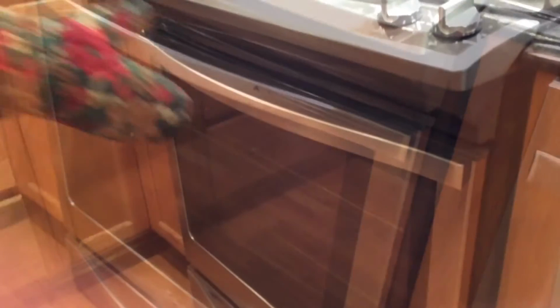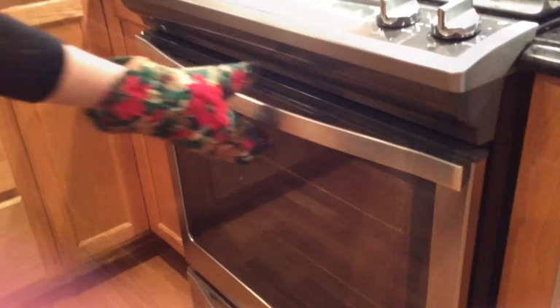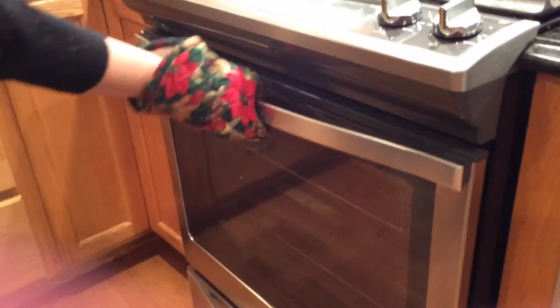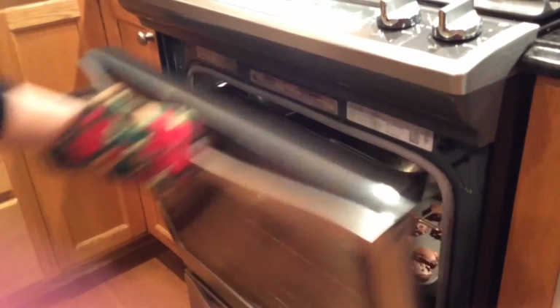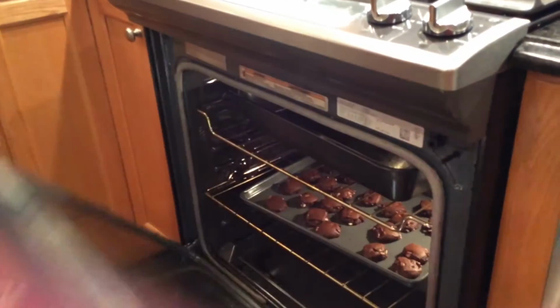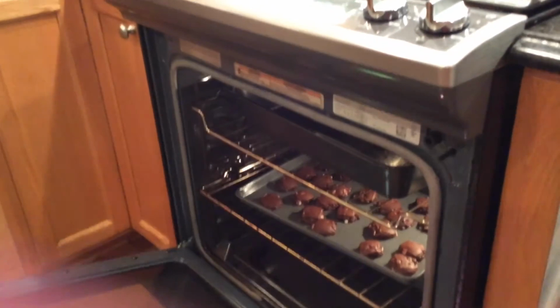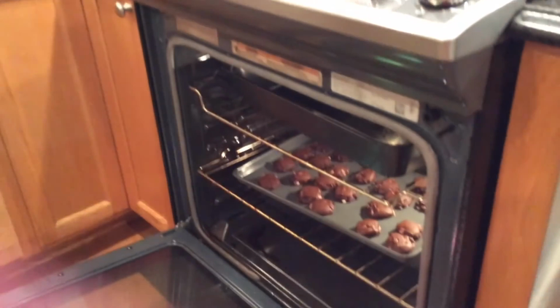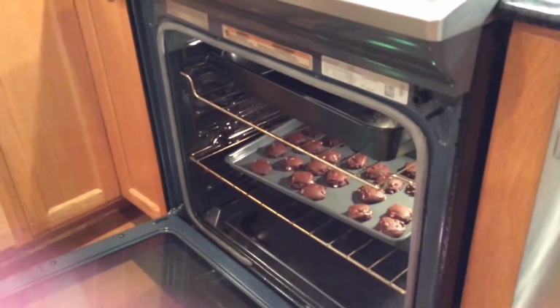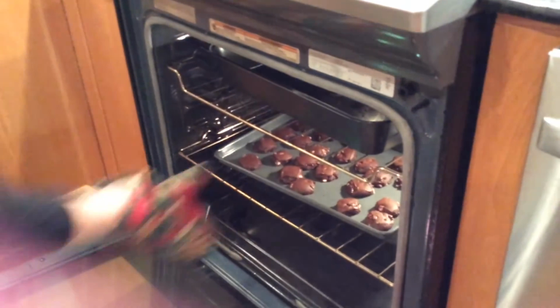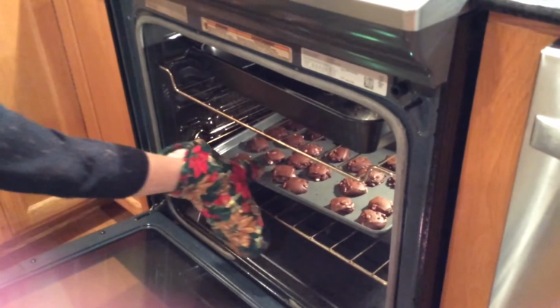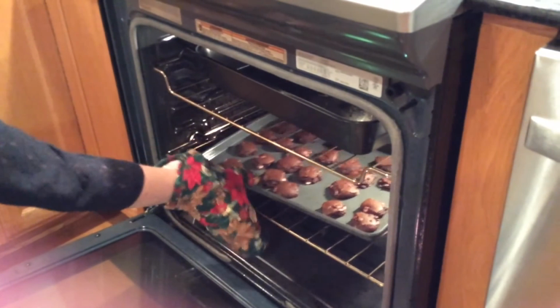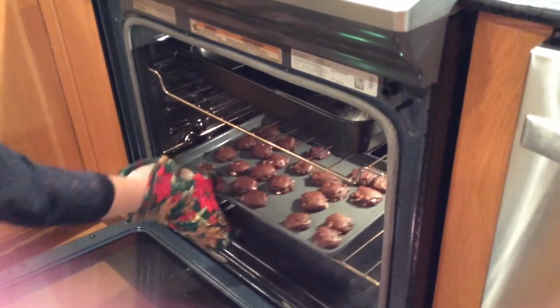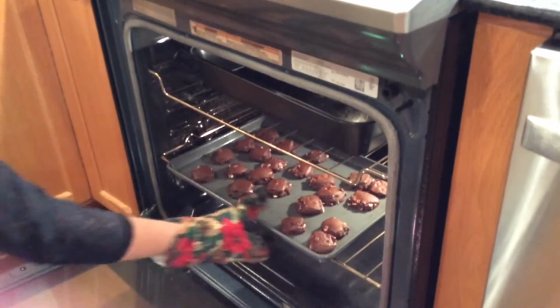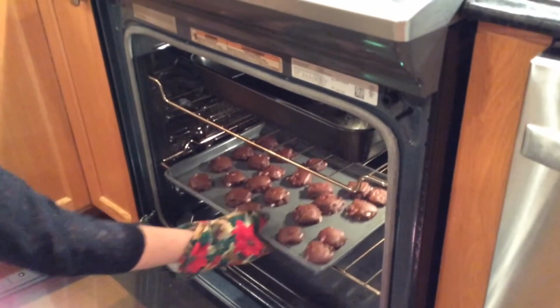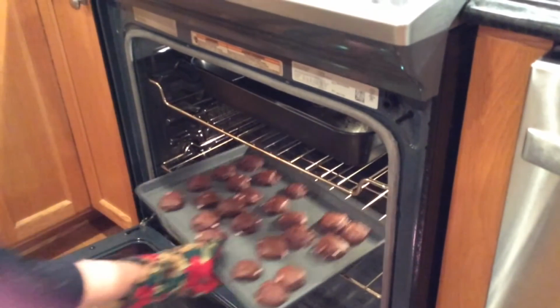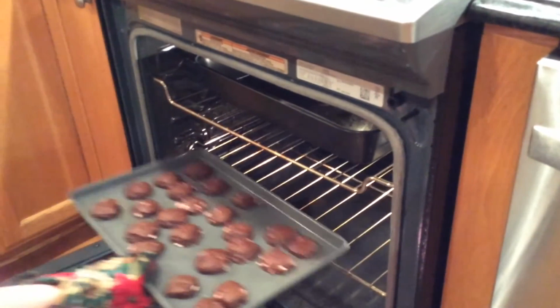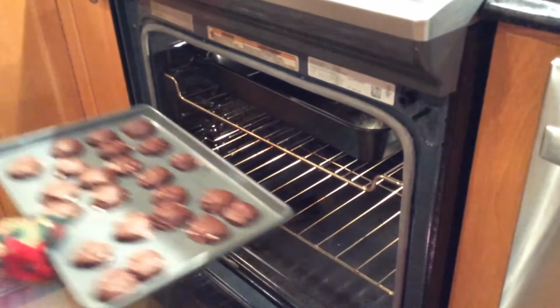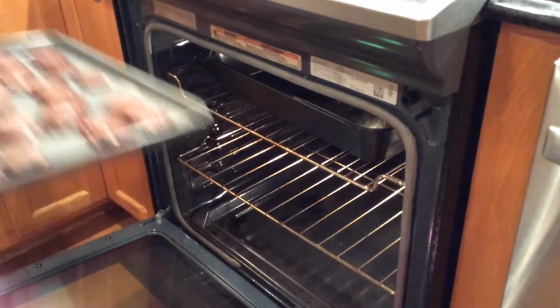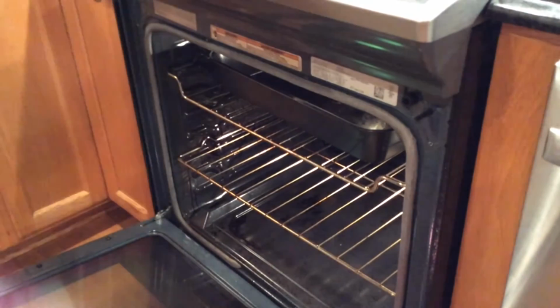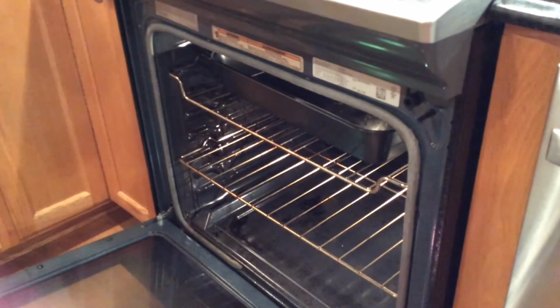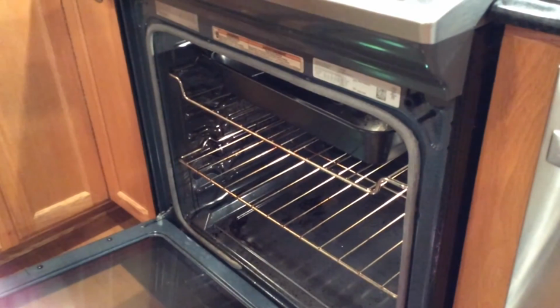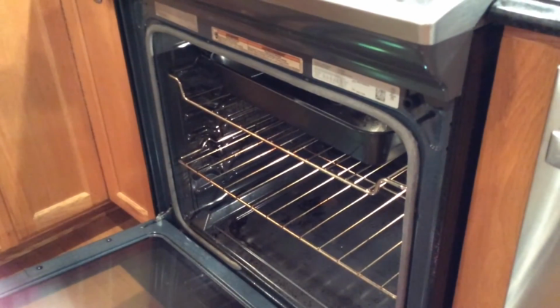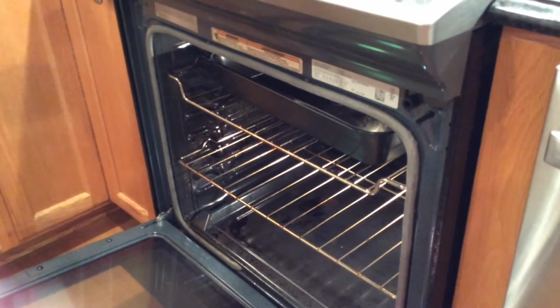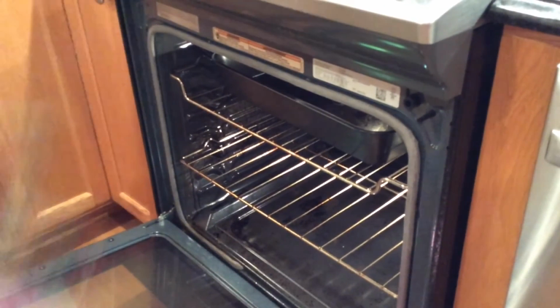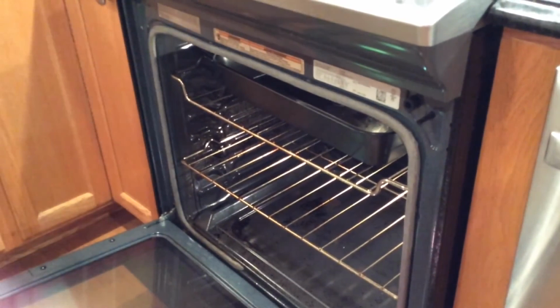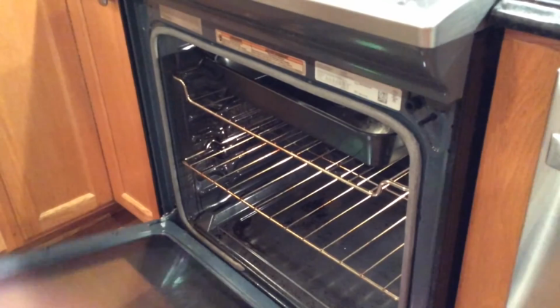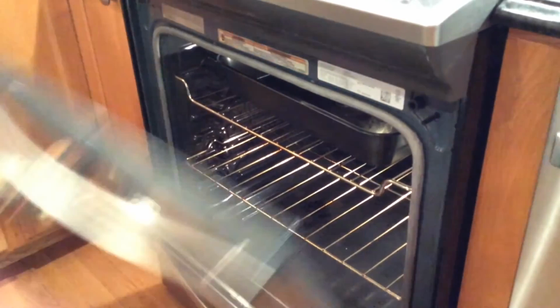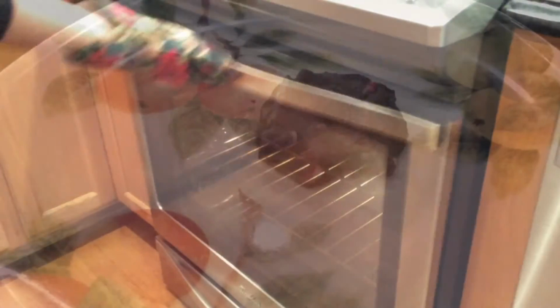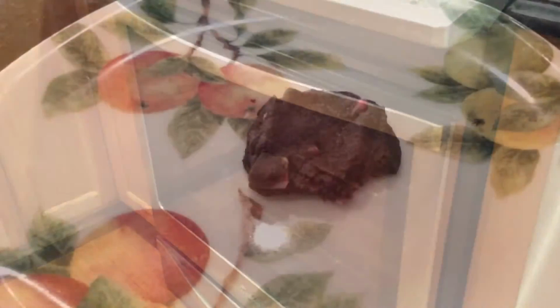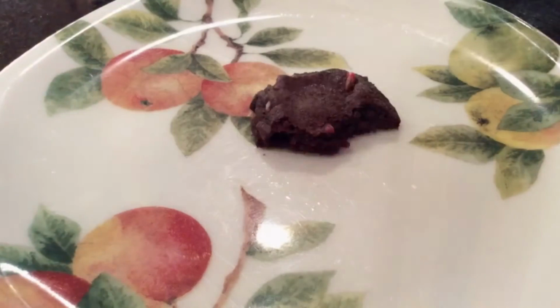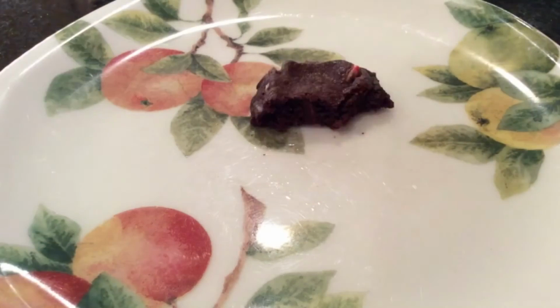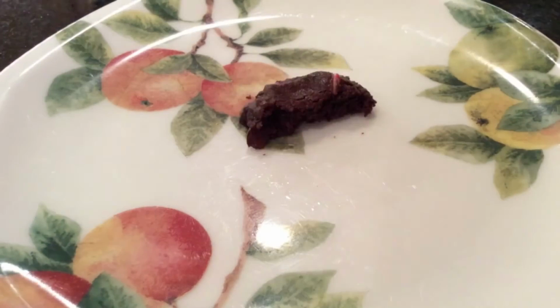After that take it out of the oven. Don't burn yourself. Then eat.